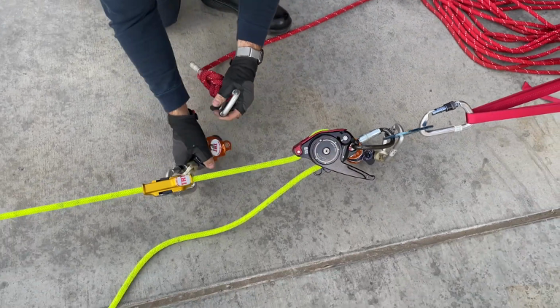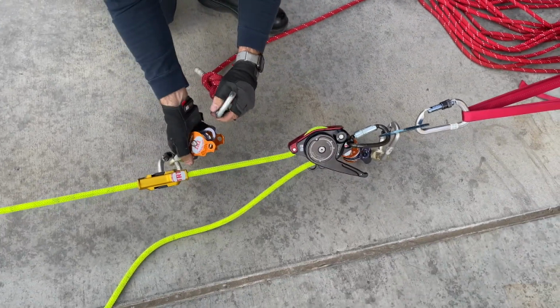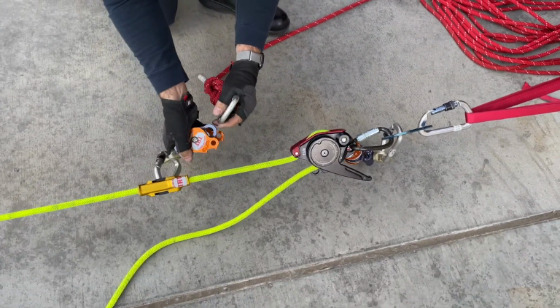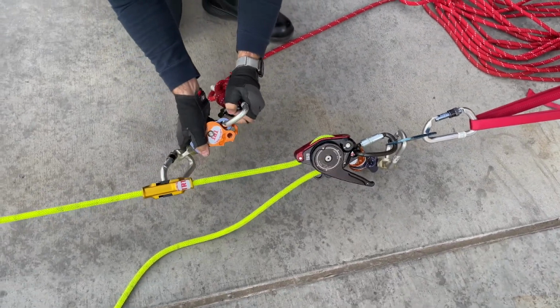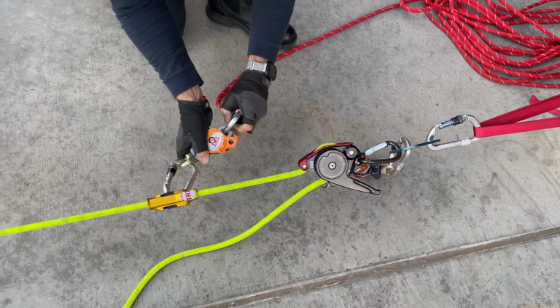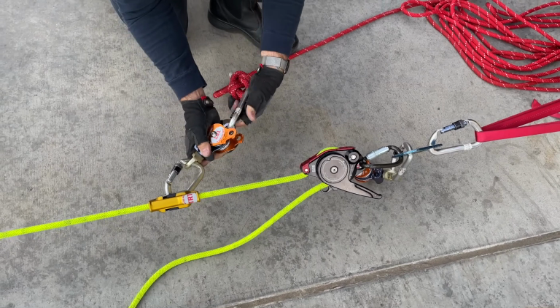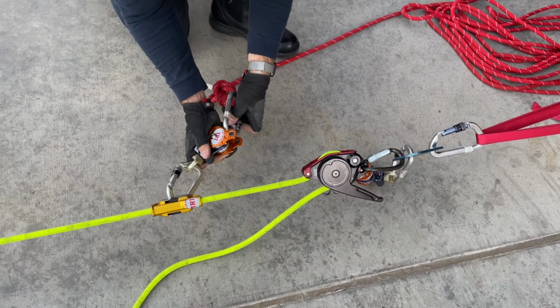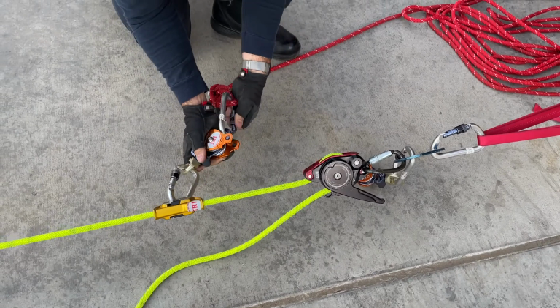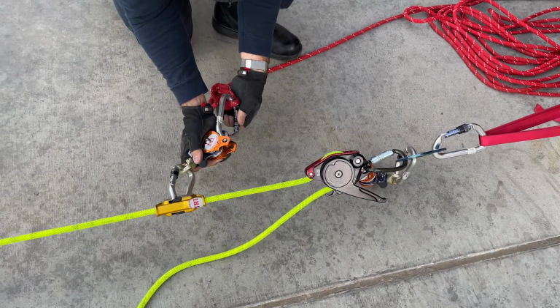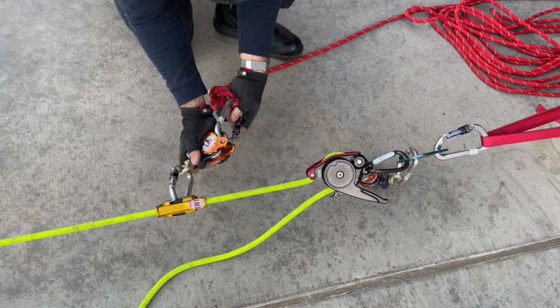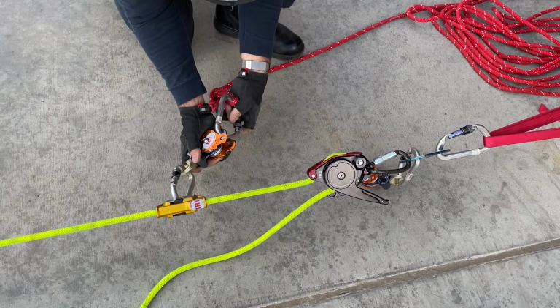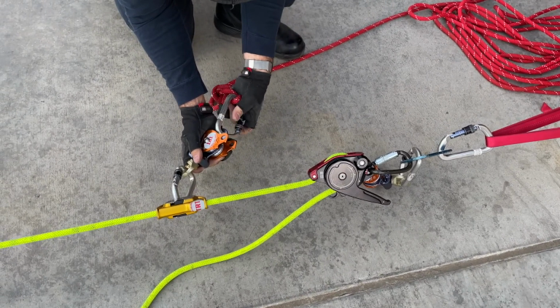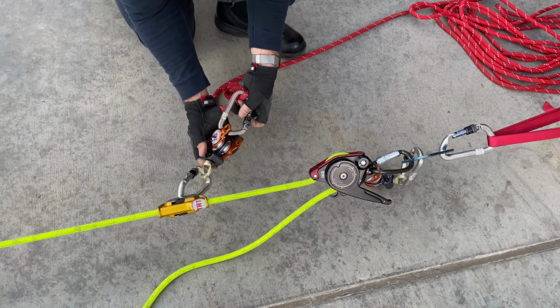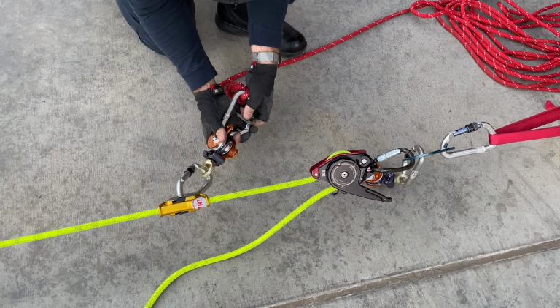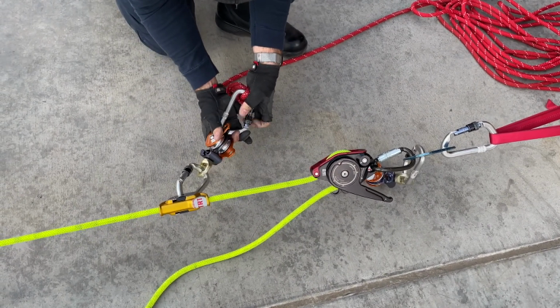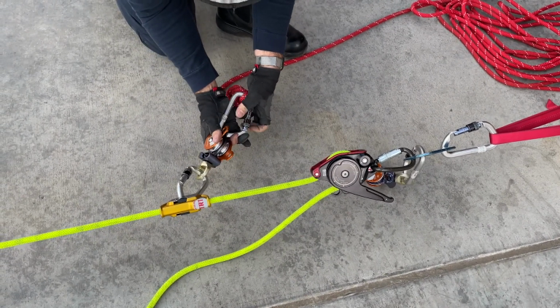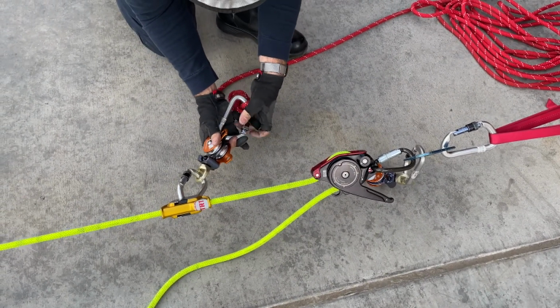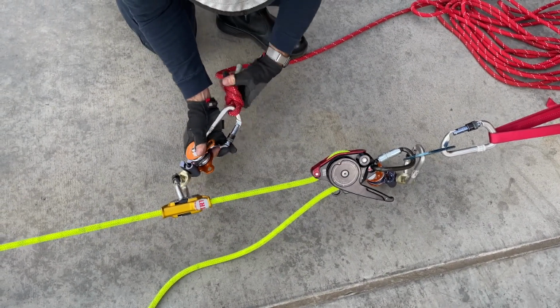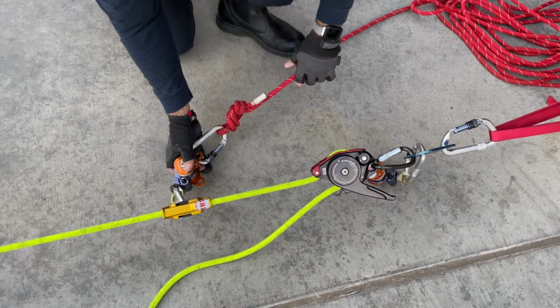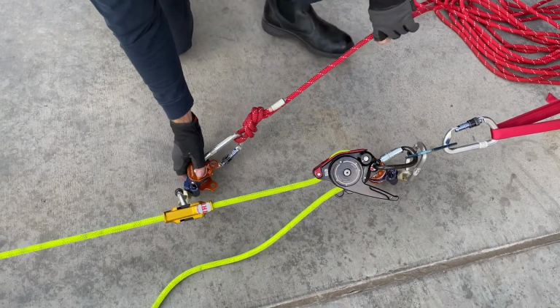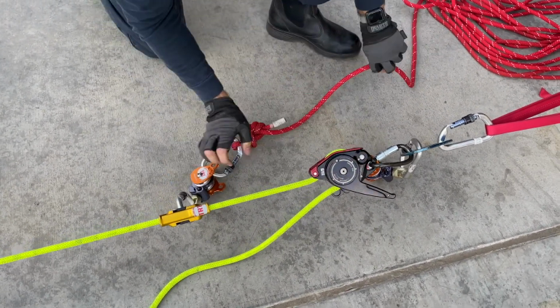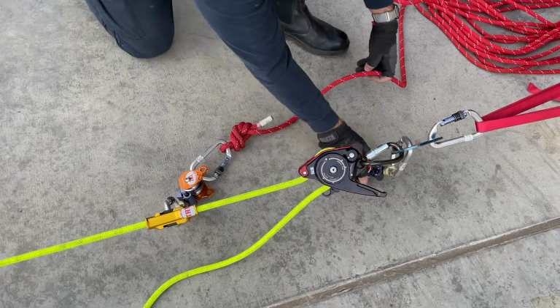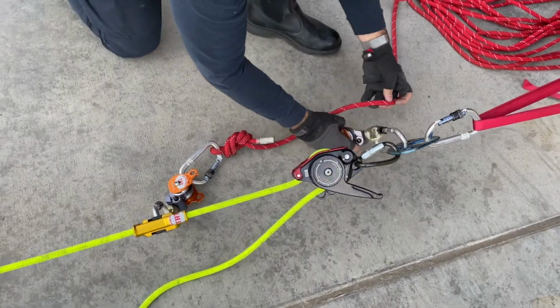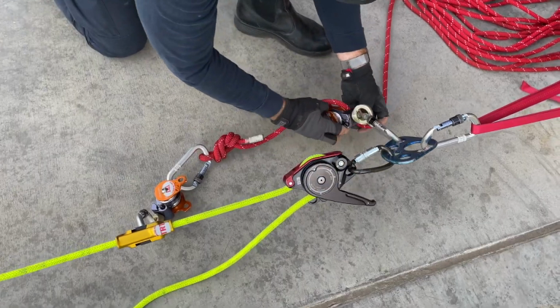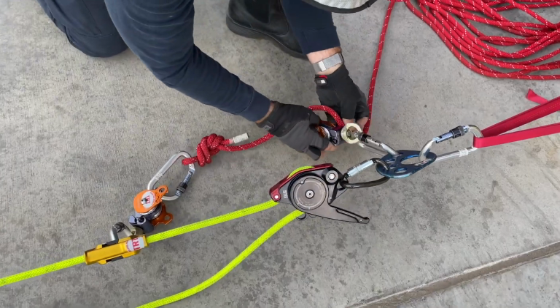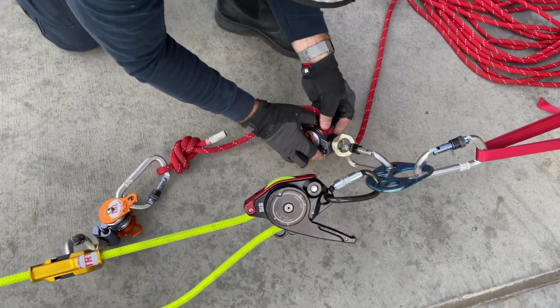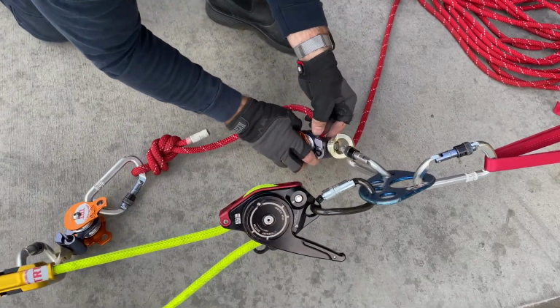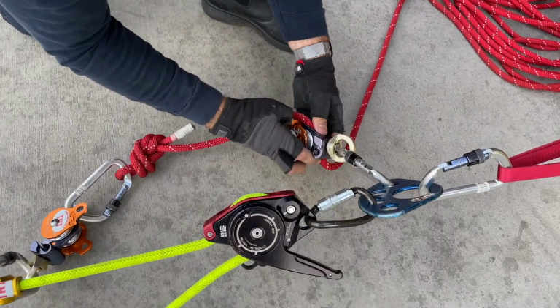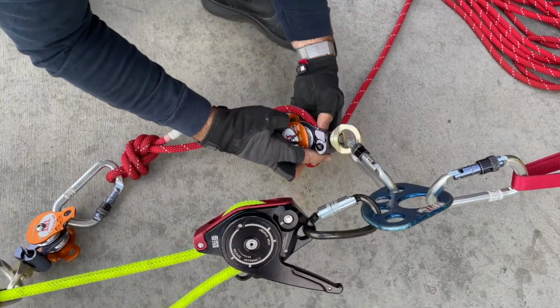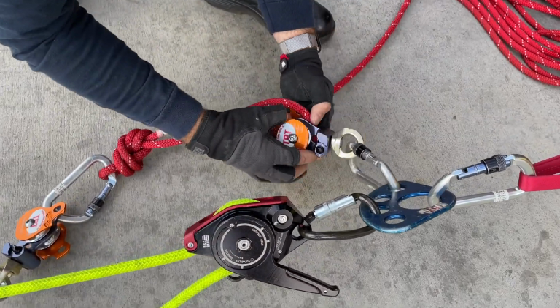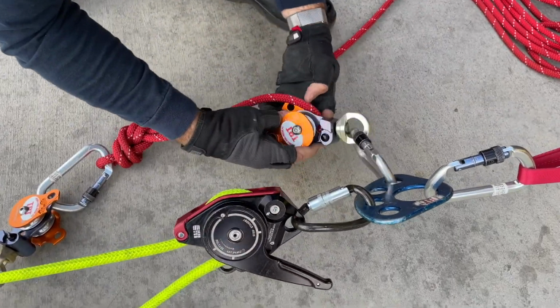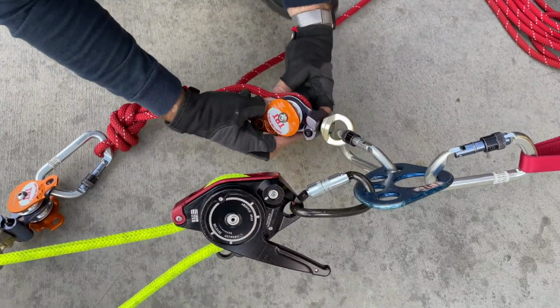Here we are using a figure 8 on a bight to attach to the becket of the haul pulley. A scaffold hitch is also acceptable at this location.